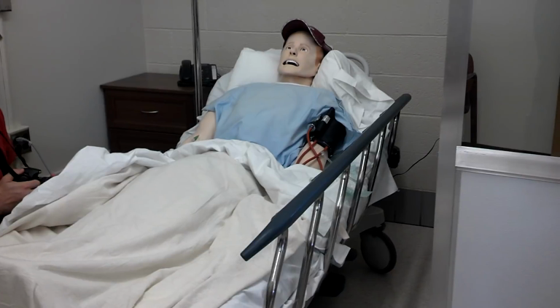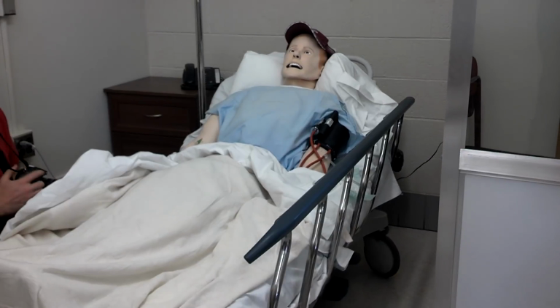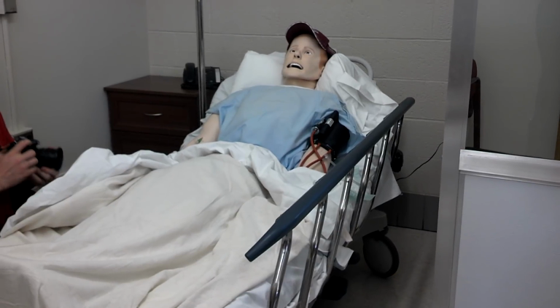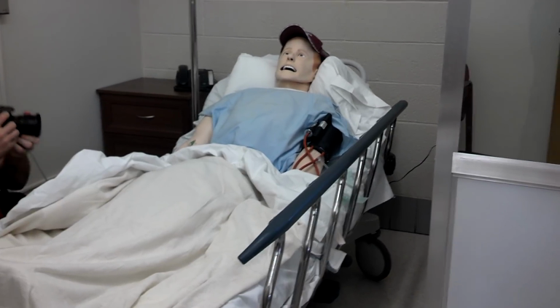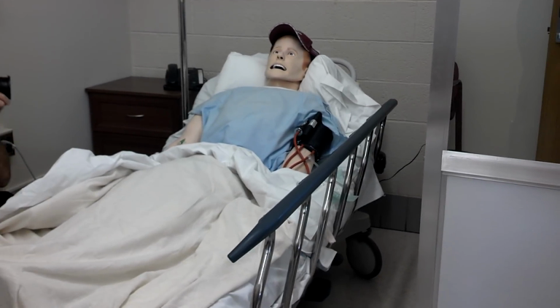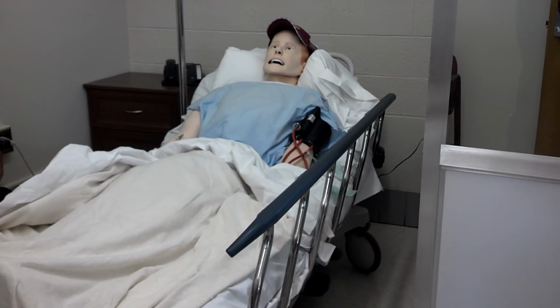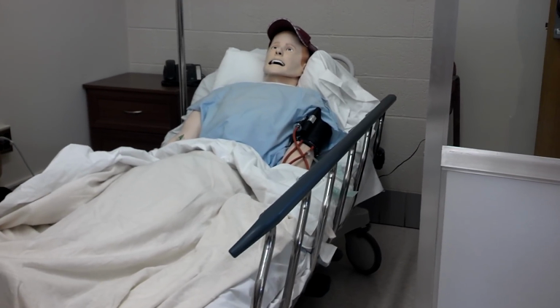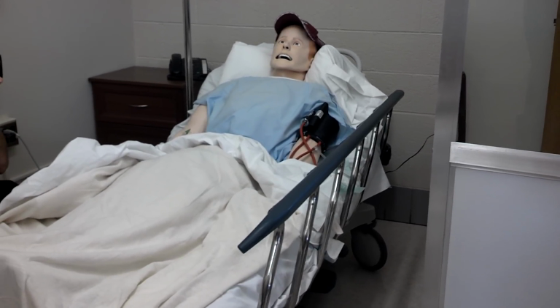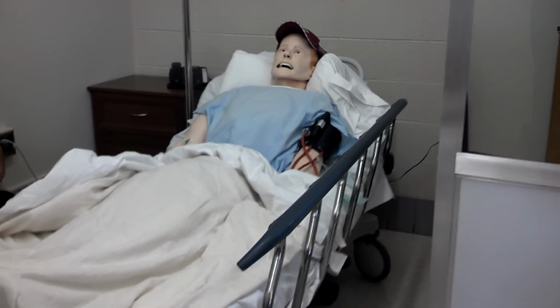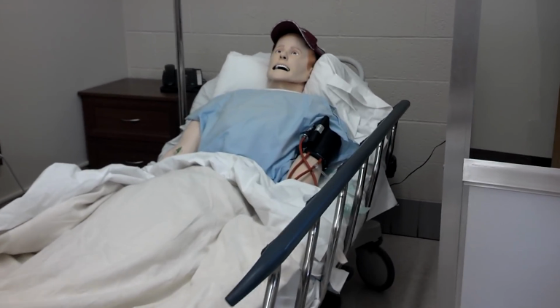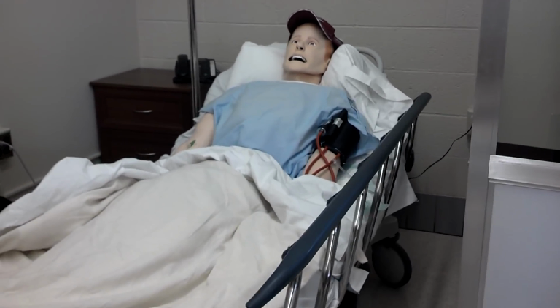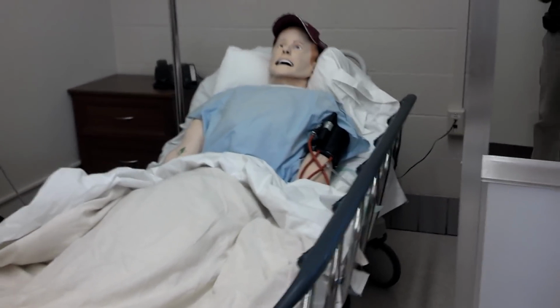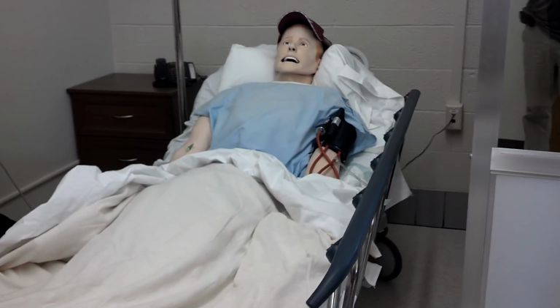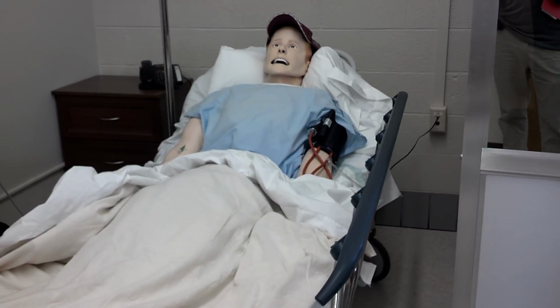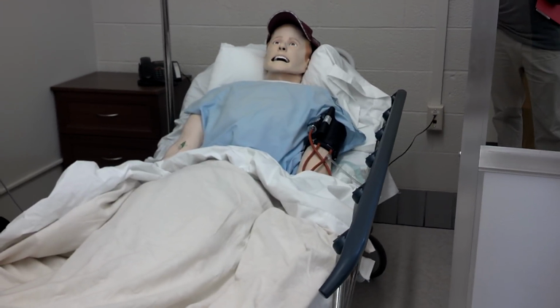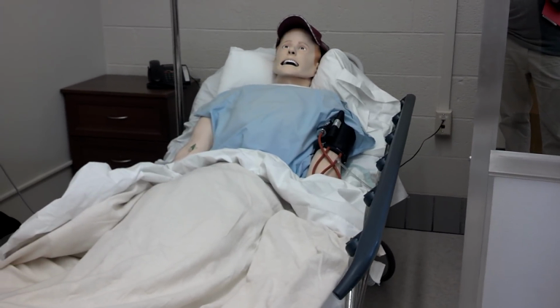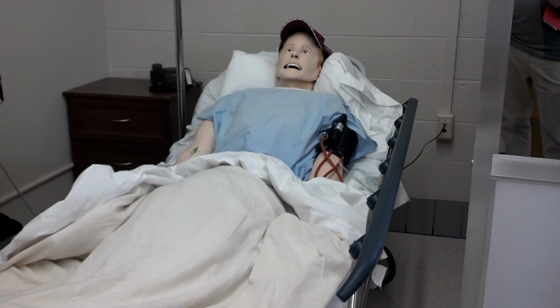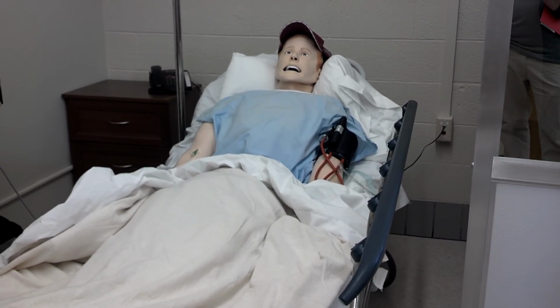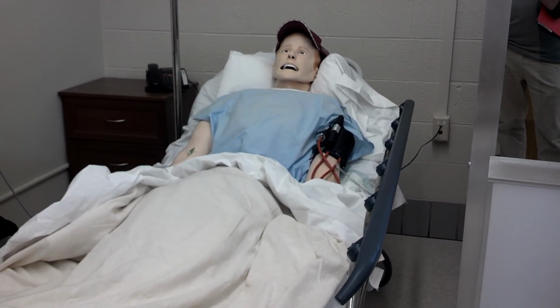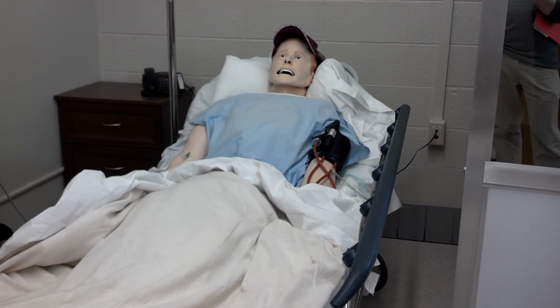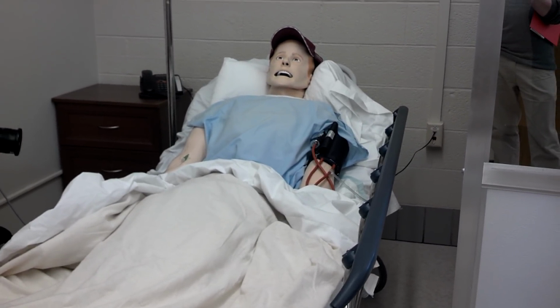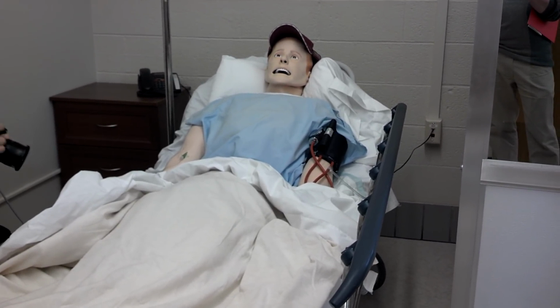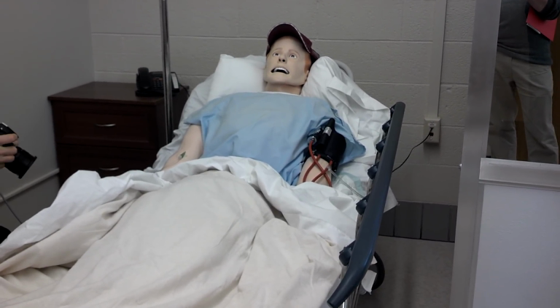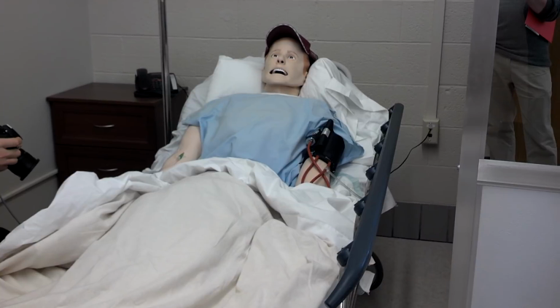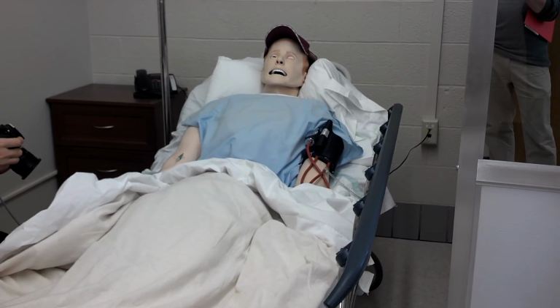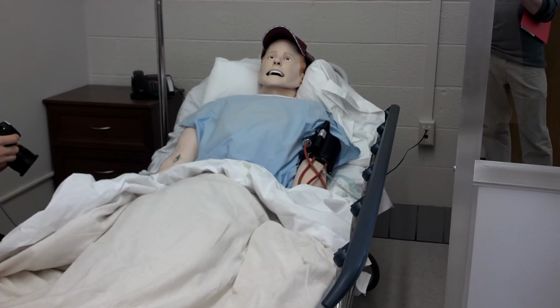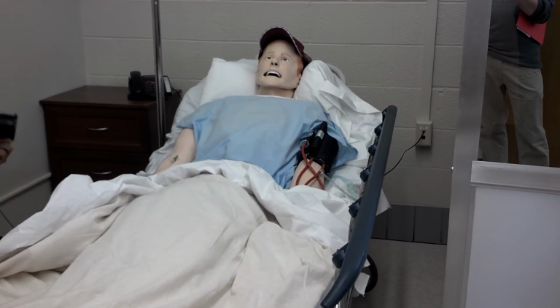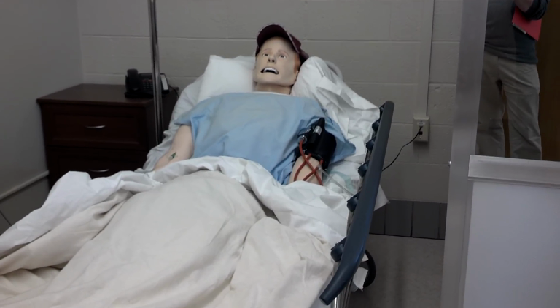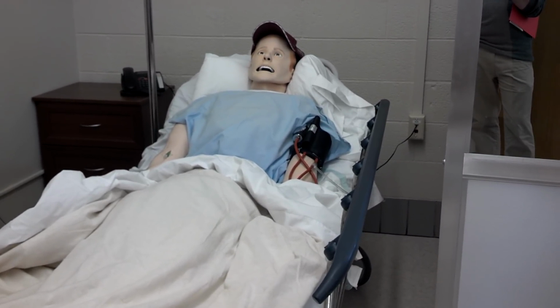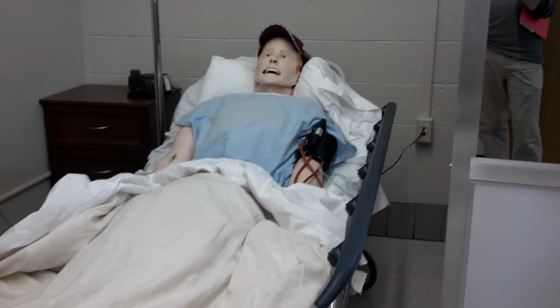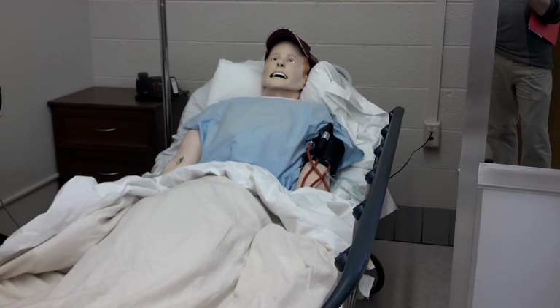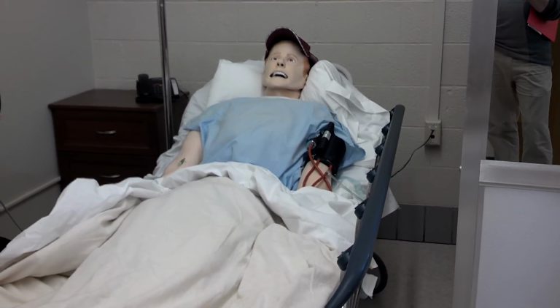We'll be conducting a head-to-toe examination on me. First, let me ask that you do not bring pens, drinks, or photocopies near me. These things can really damage my skin, so I appreciate you not doing that.